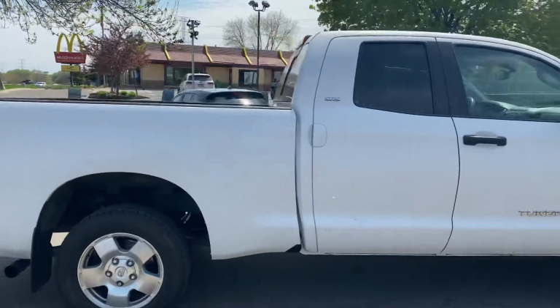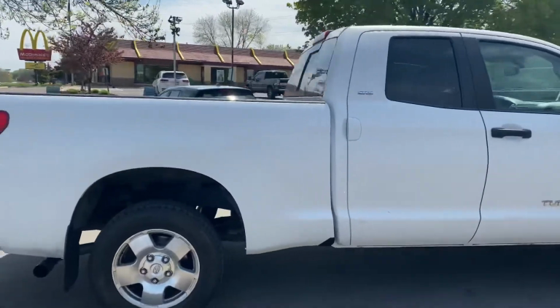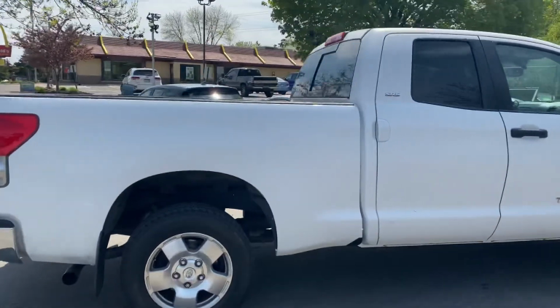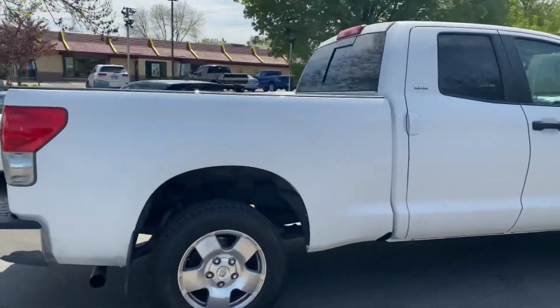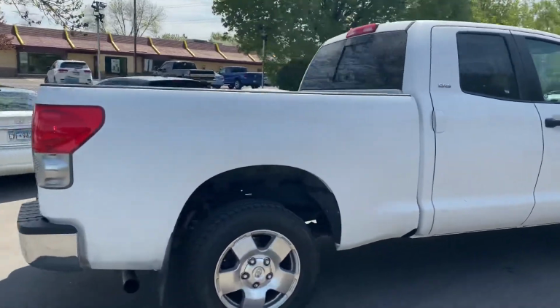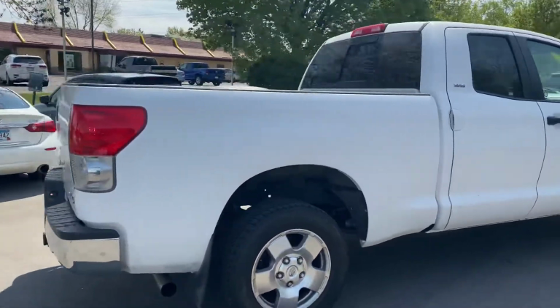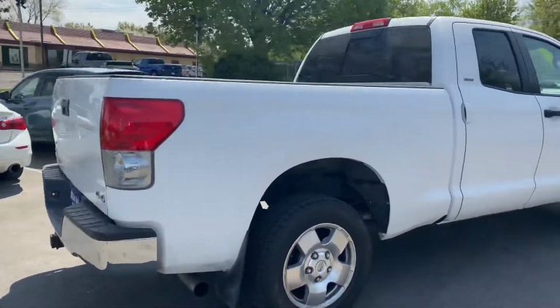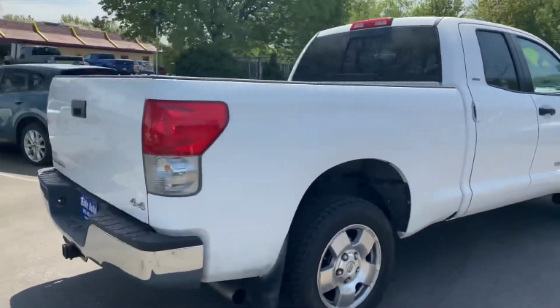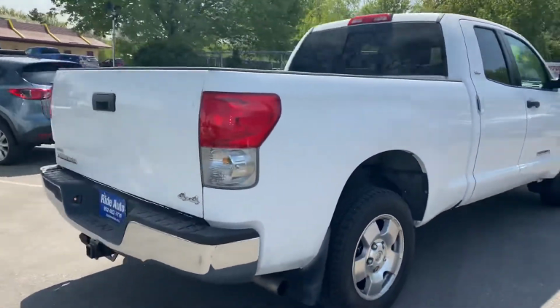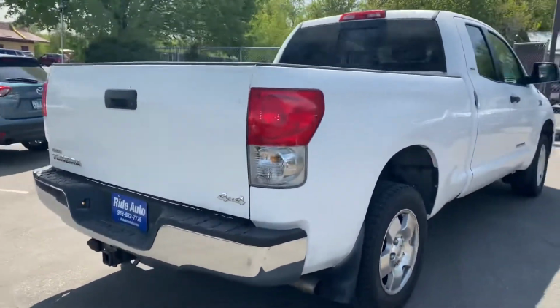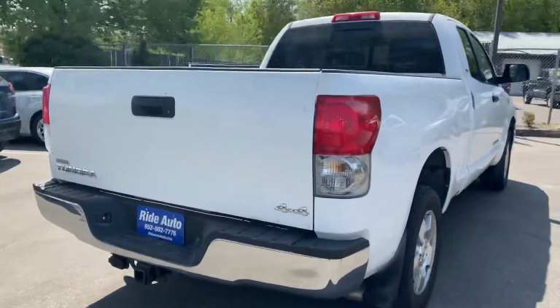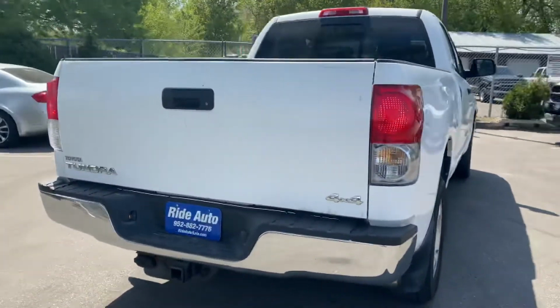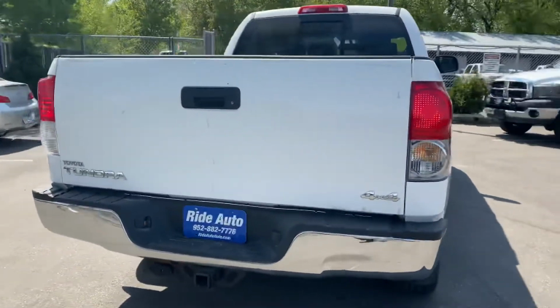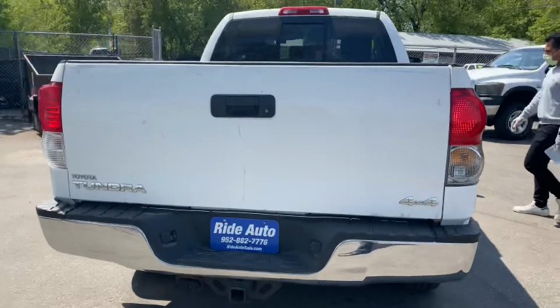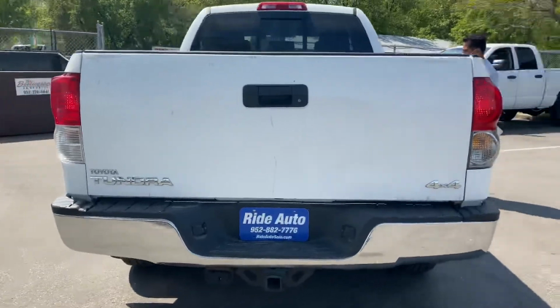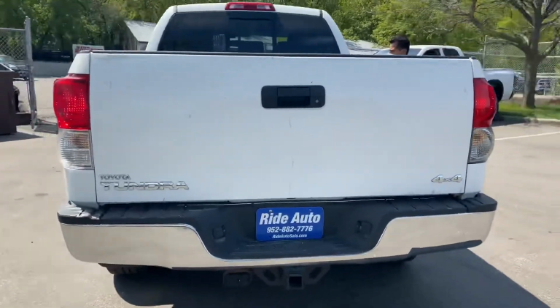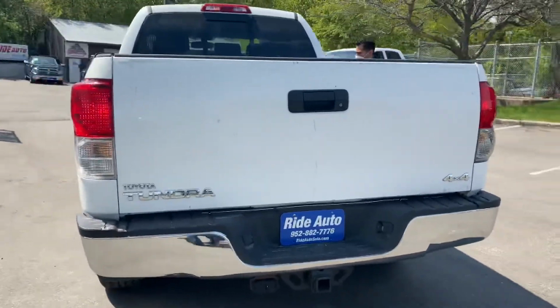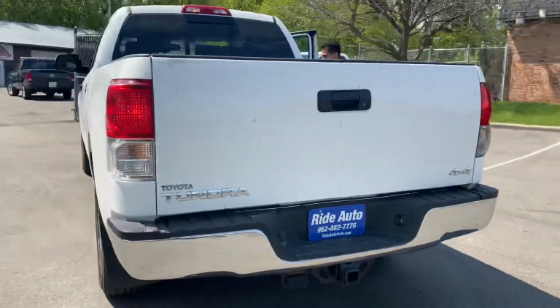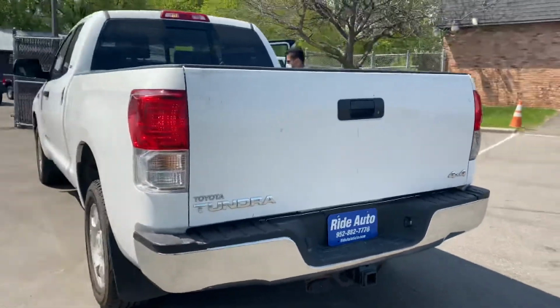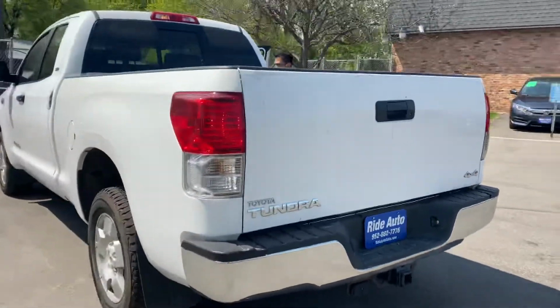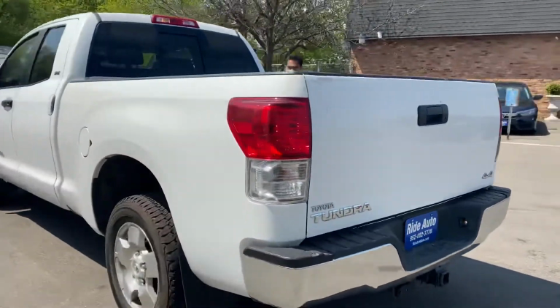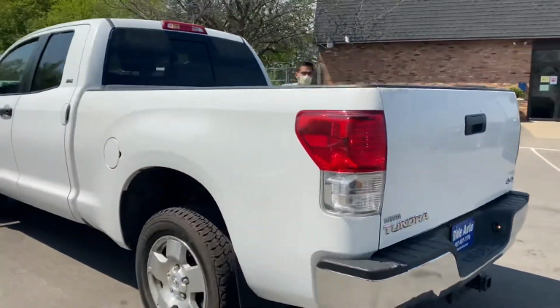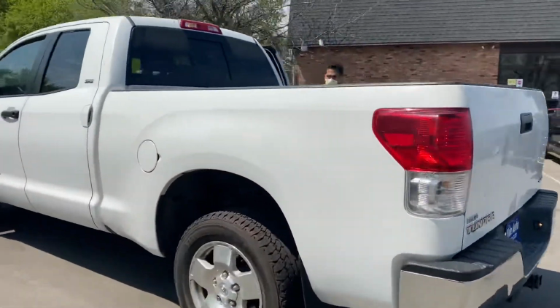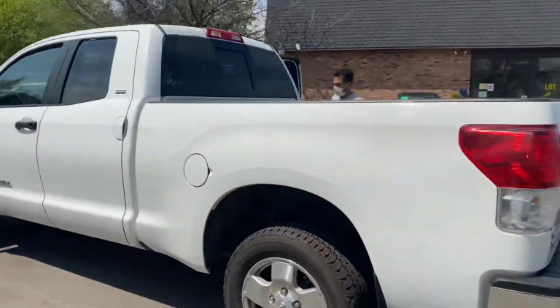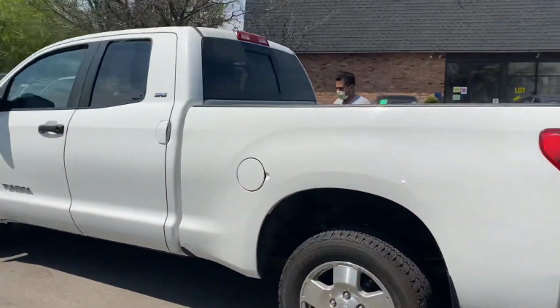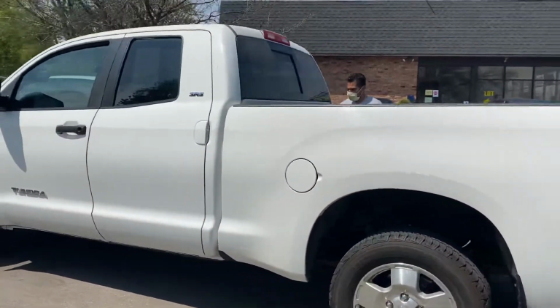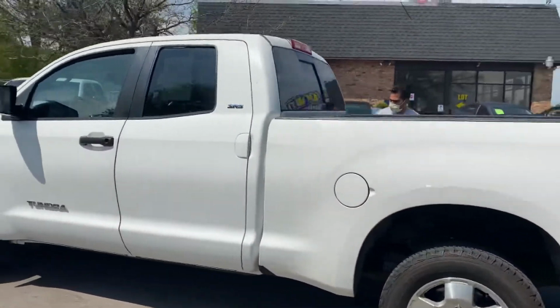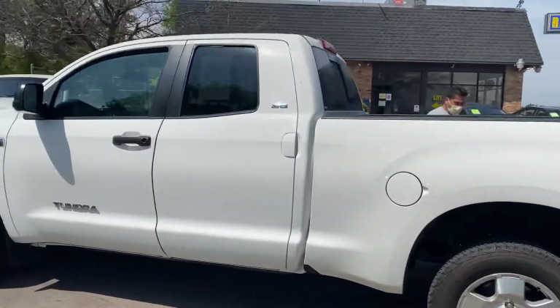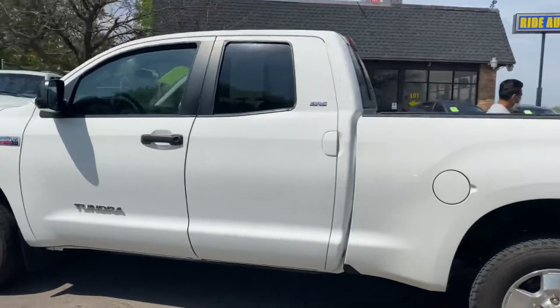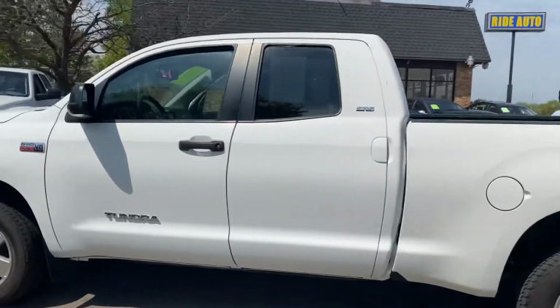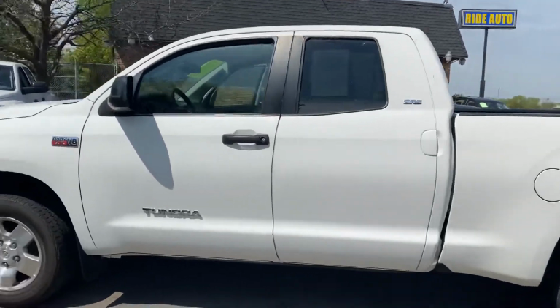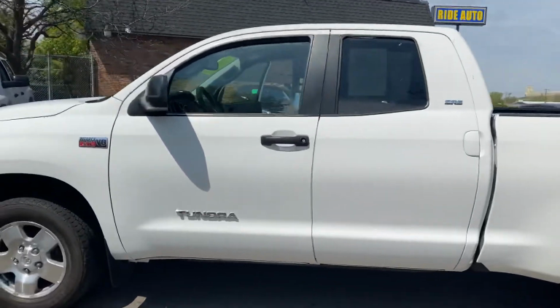This is a double cab, four-door, short bed, four-wheel drive with a 5.7 liter i-Force V8 engine, trailer tow package, alloy wheels. Beautiful truck — out-of-state vehicle, clean title vehicle.